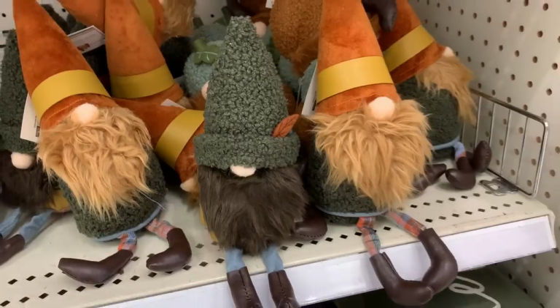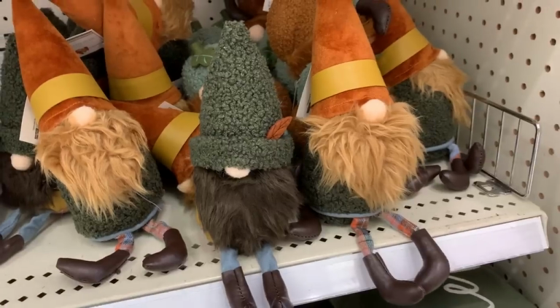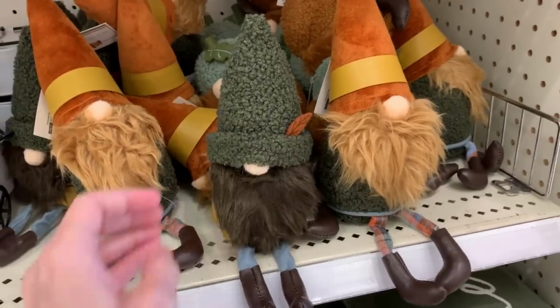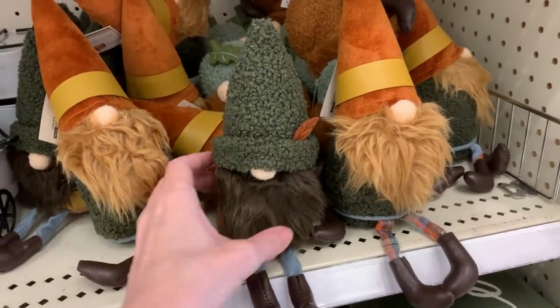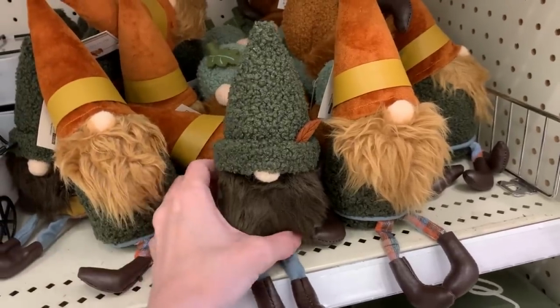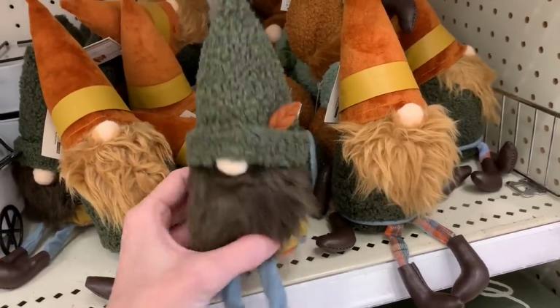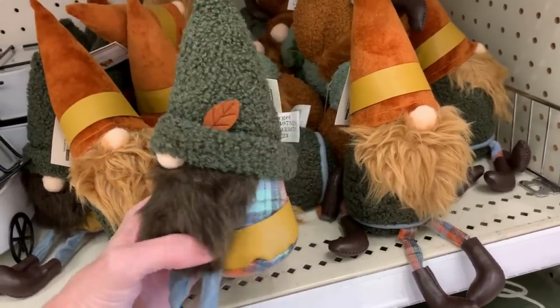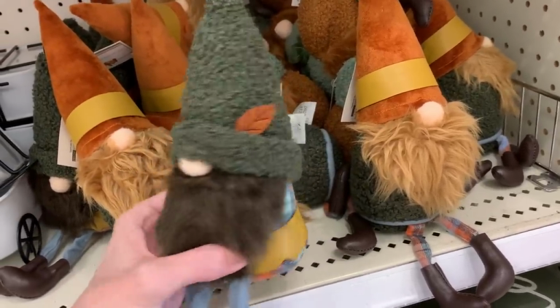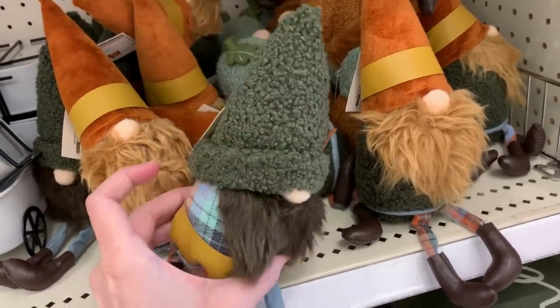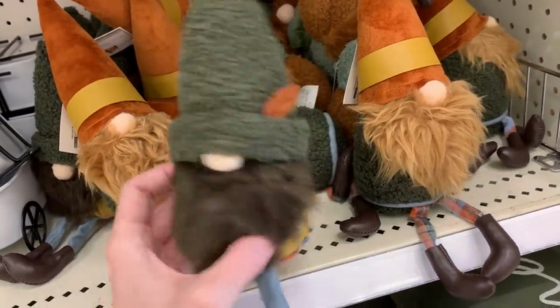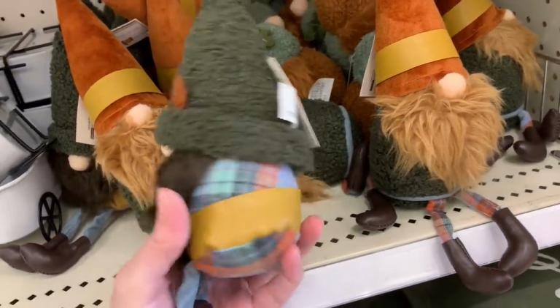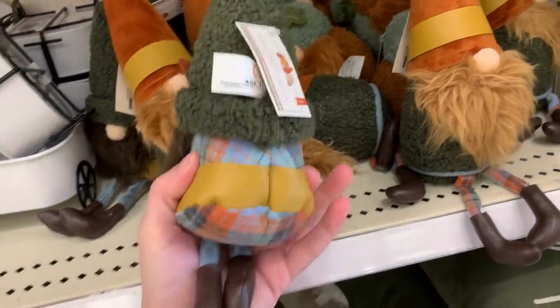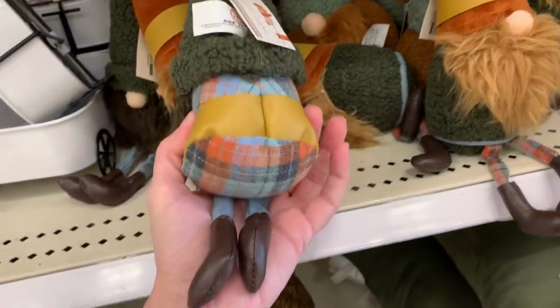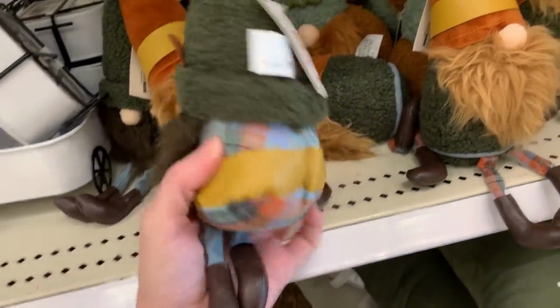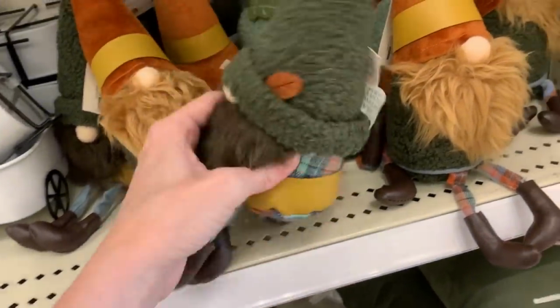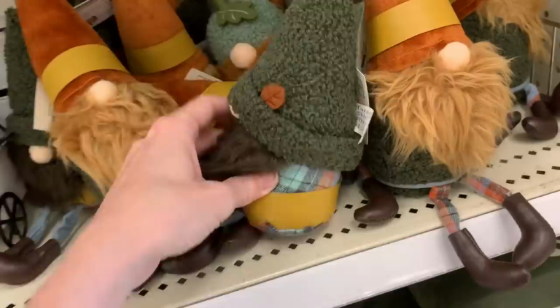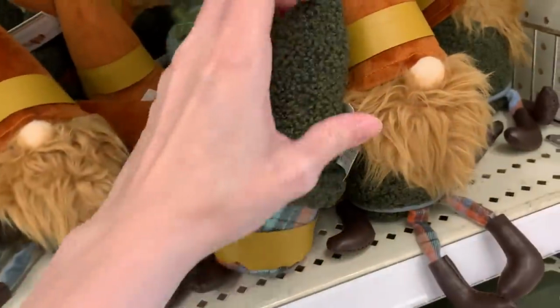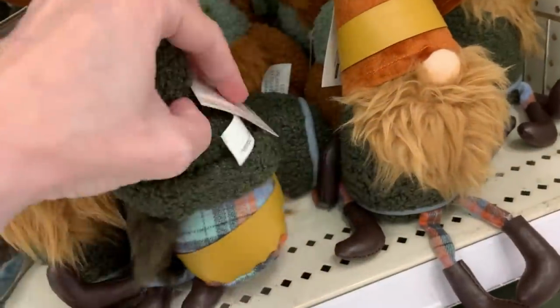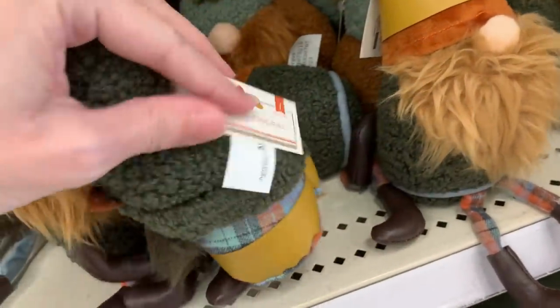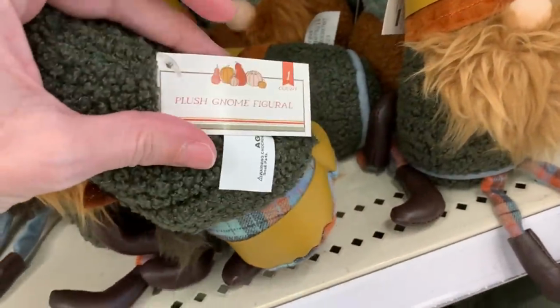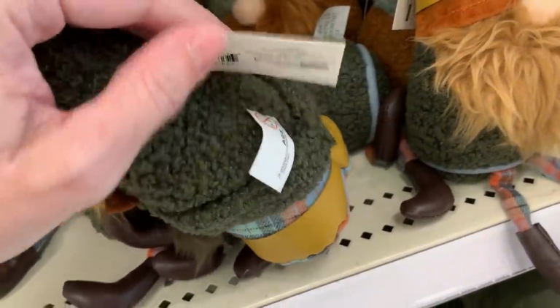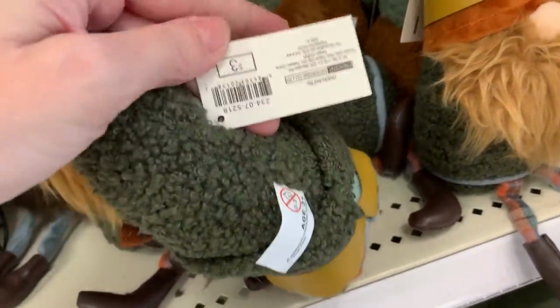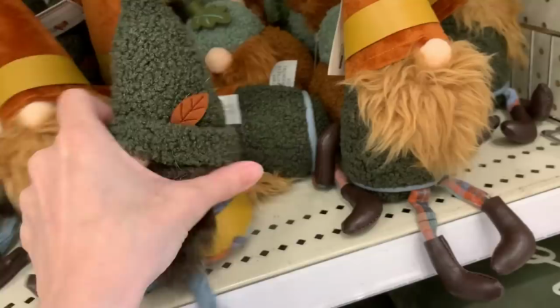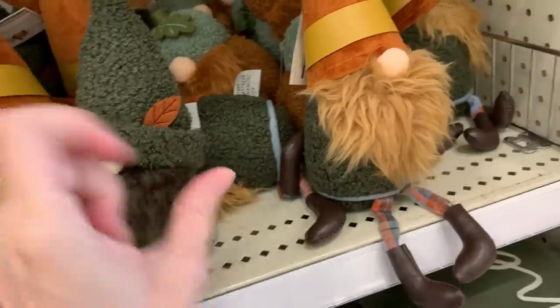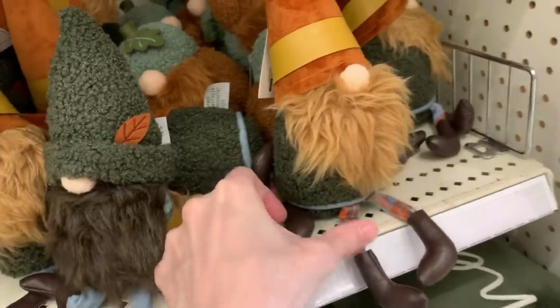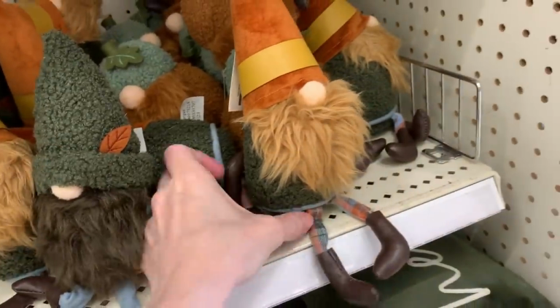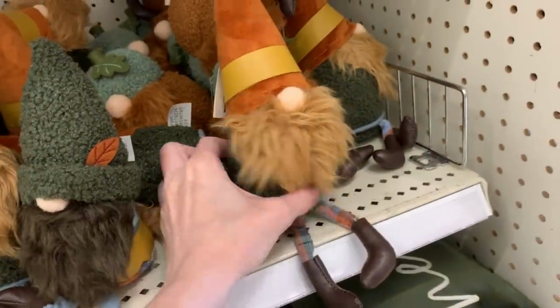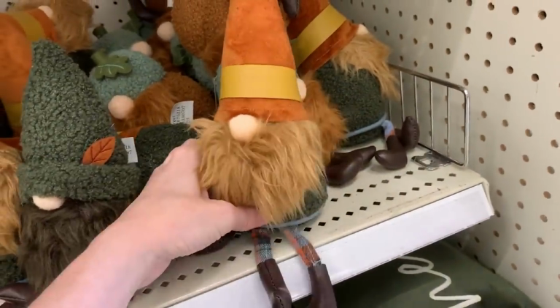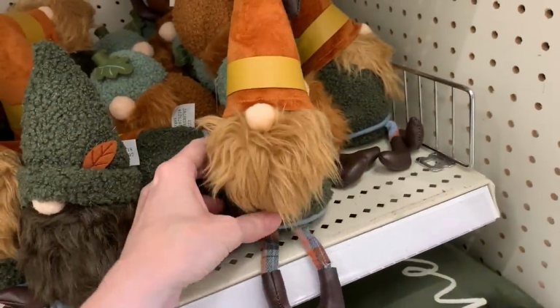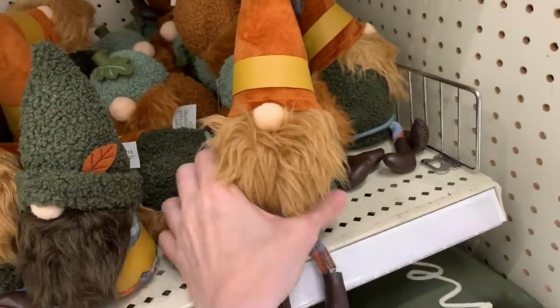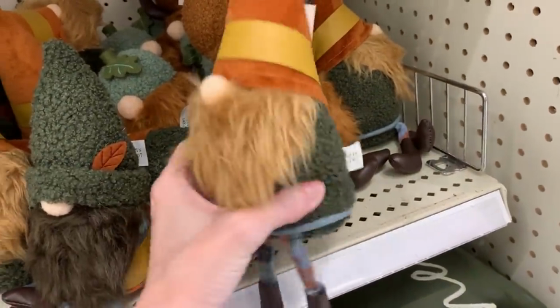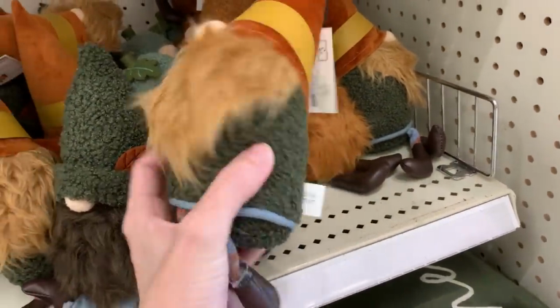If you like gnomes, they have a couple of plush ones here you might be interested in. These are kind of like shelf sitters — they have little dangly legs that hang over the shelf edge. There's two styles: one with a darker beard and one with a lighter beard. These are both priced at three bucks.